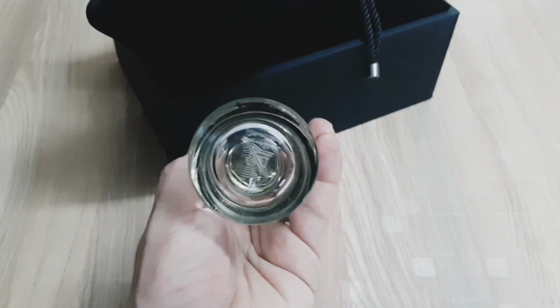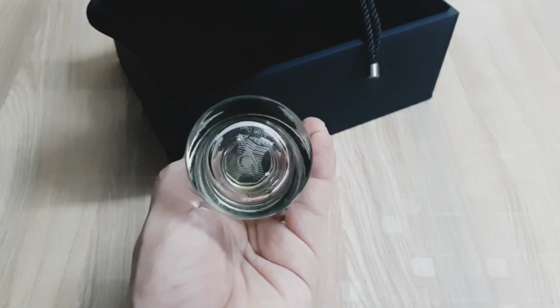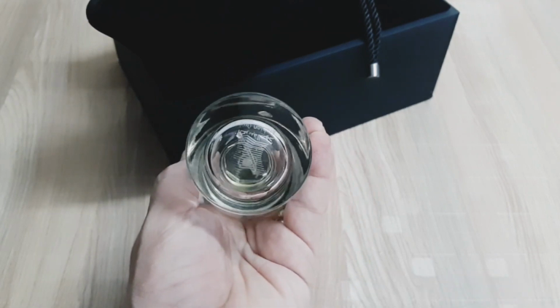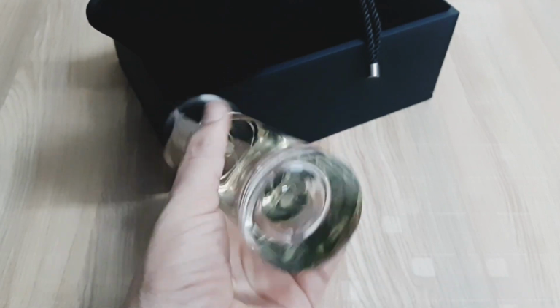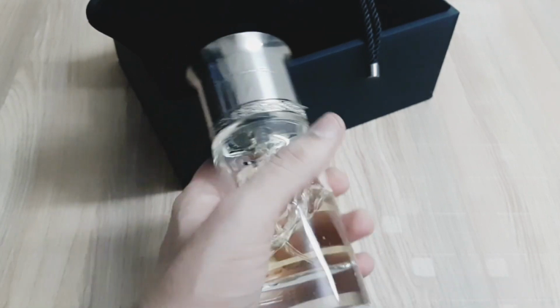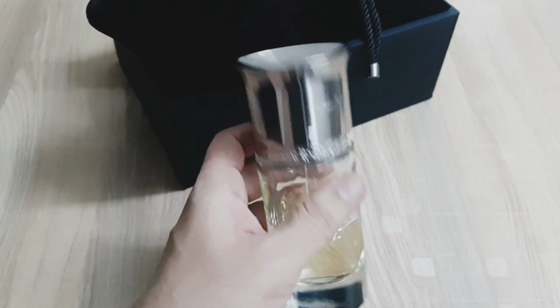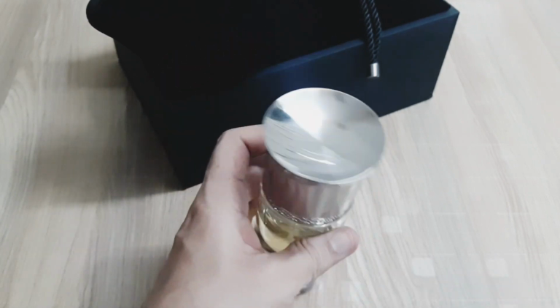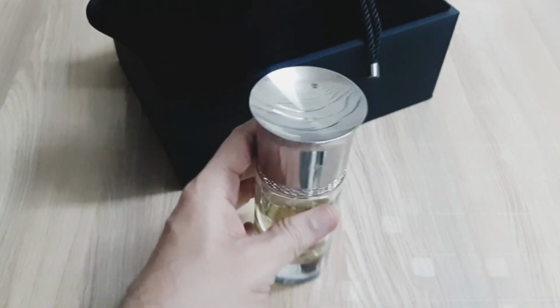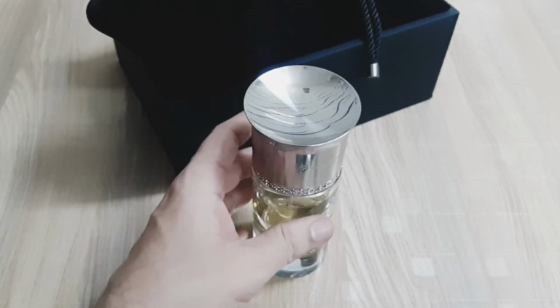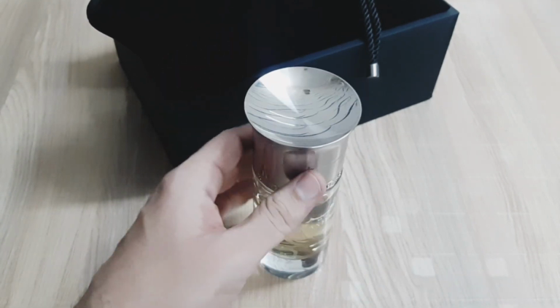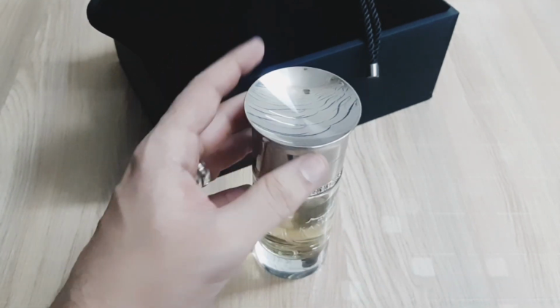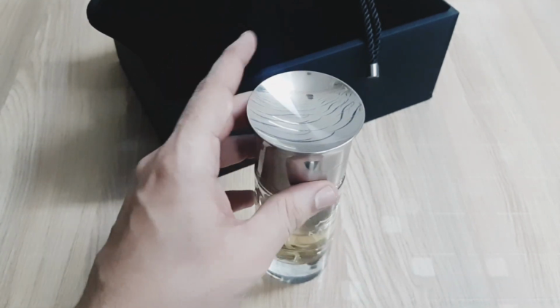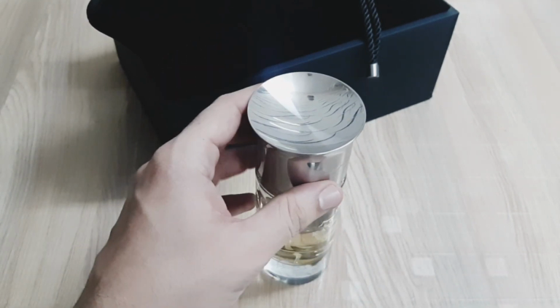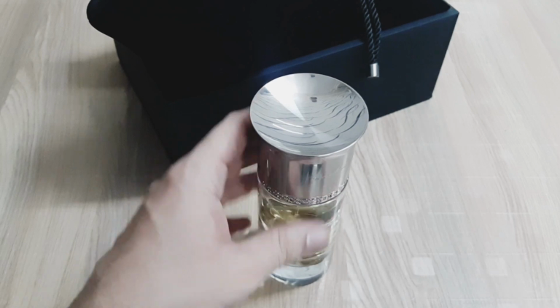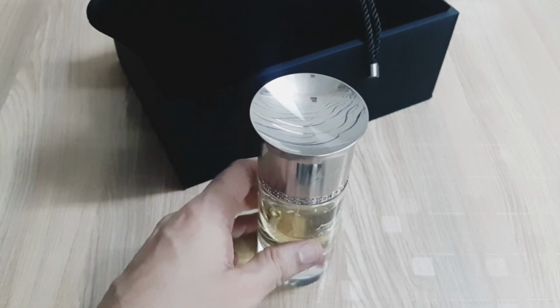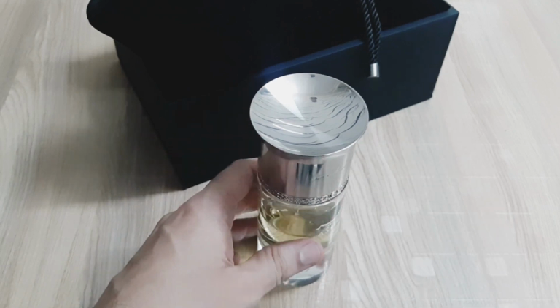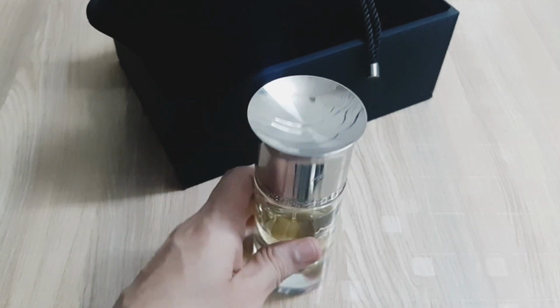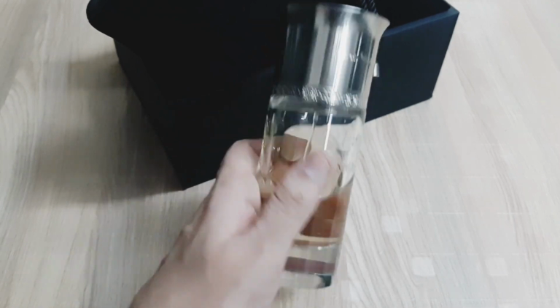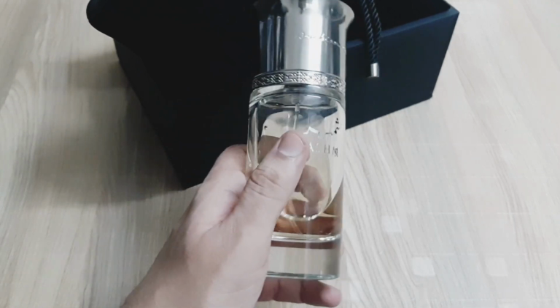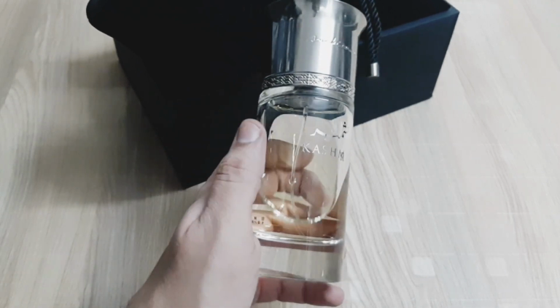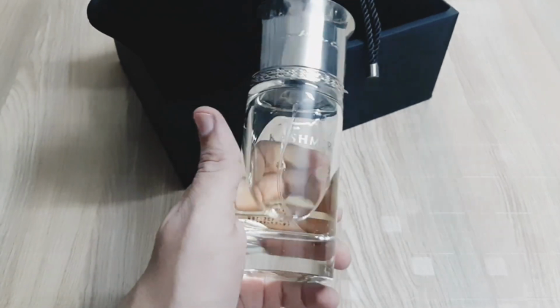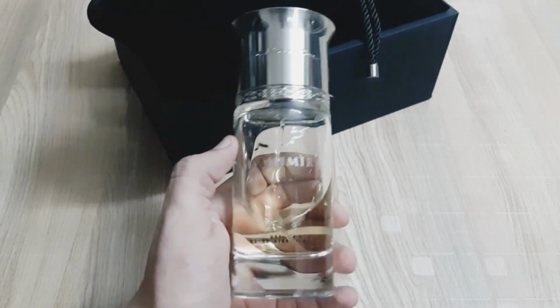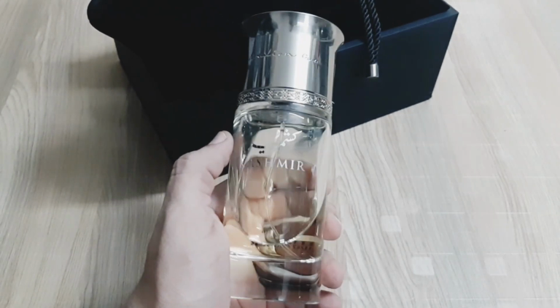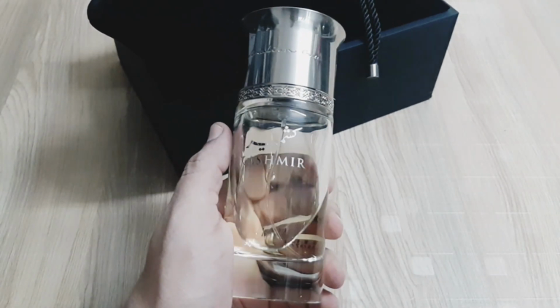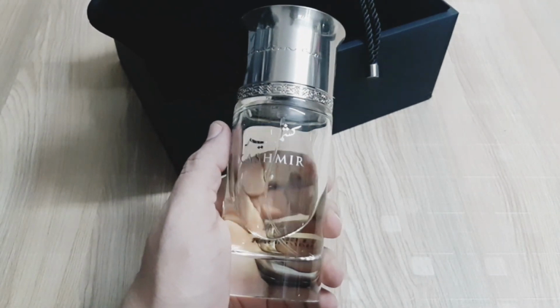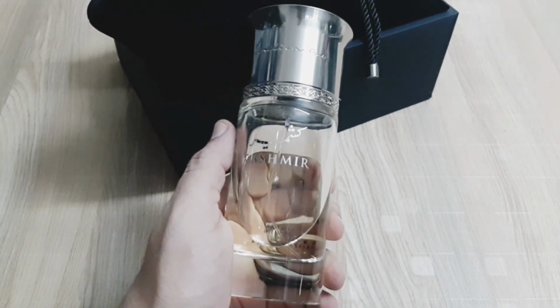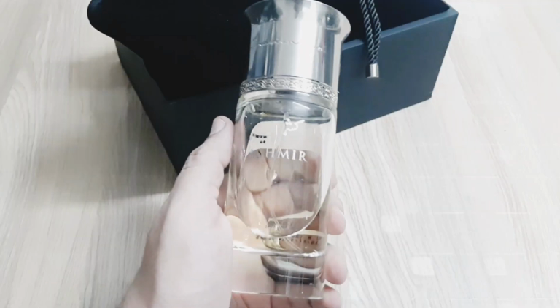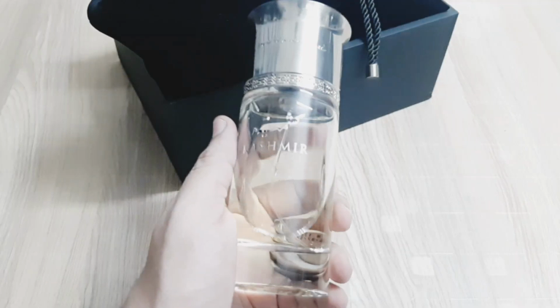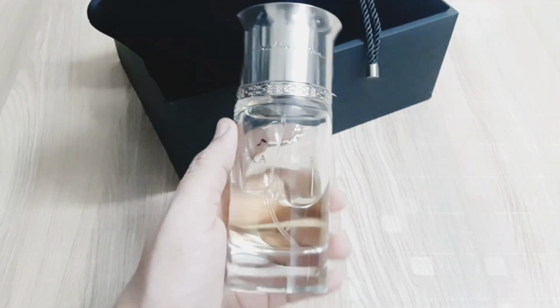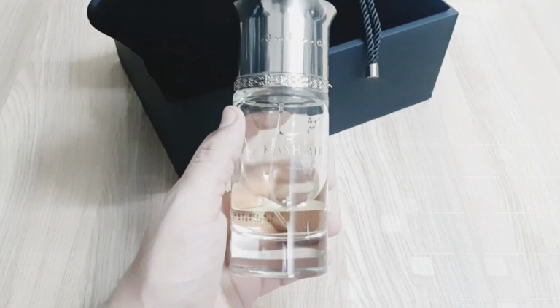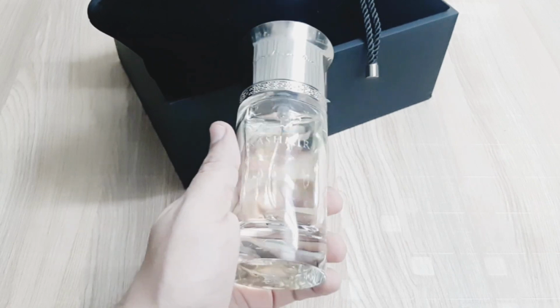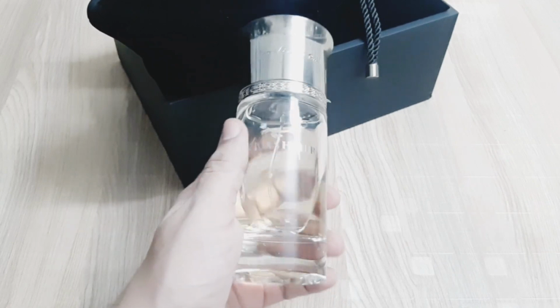Arabian Oud is a Saudi-based company which is worldwide popular for its Arabian style and oriental perfumes. The Kashmir perfume is very popular internationally in the fragrance community.